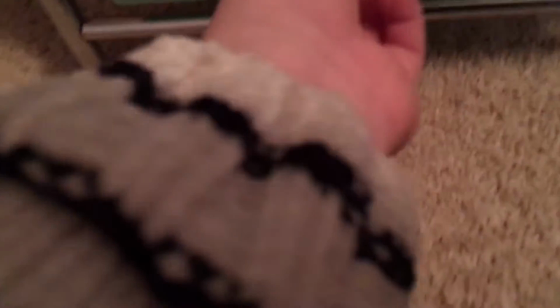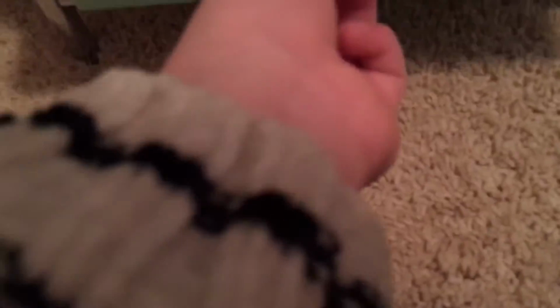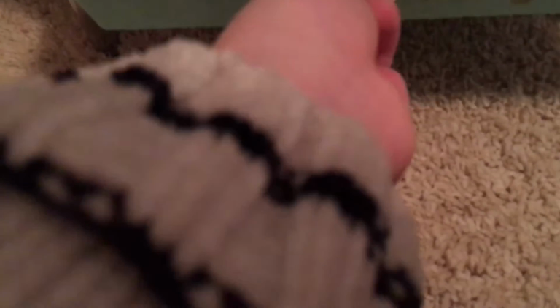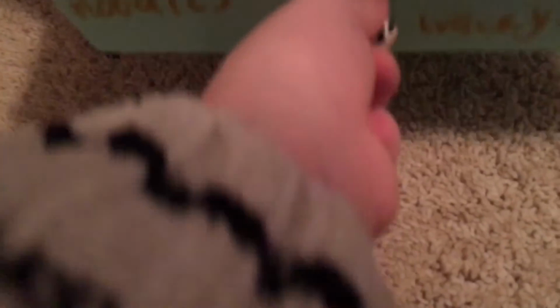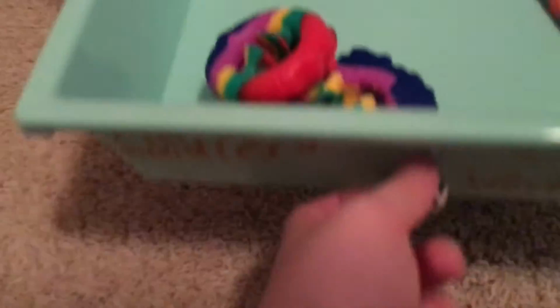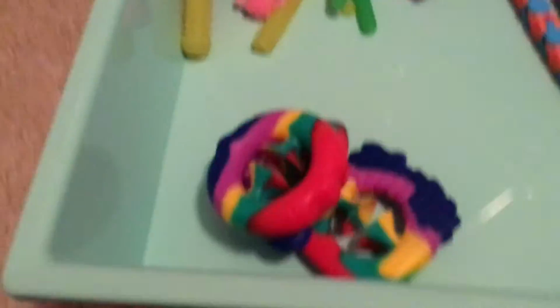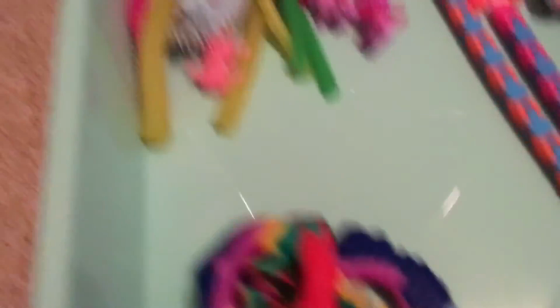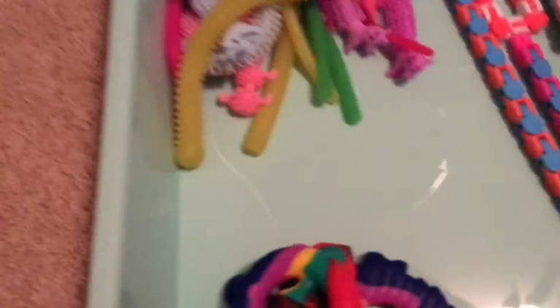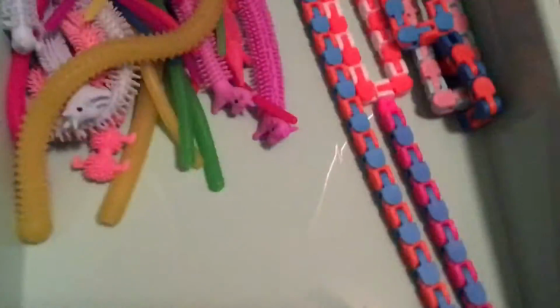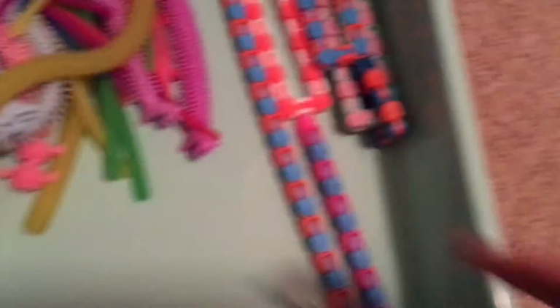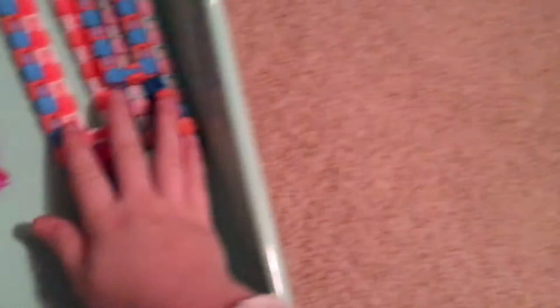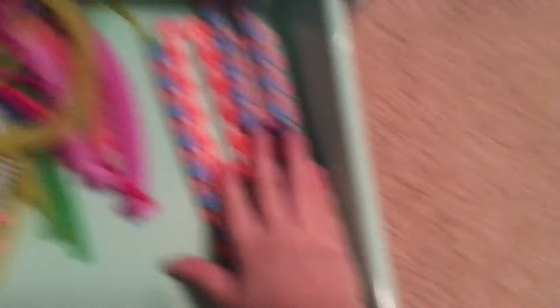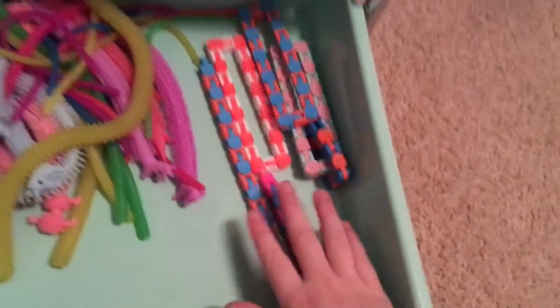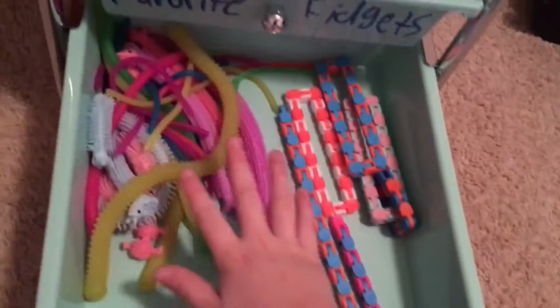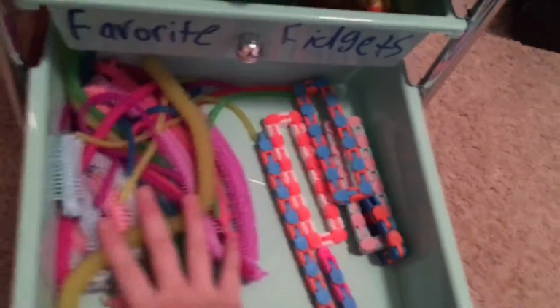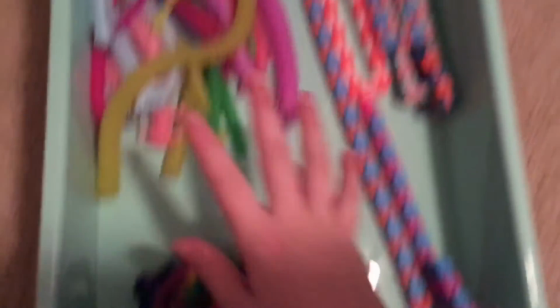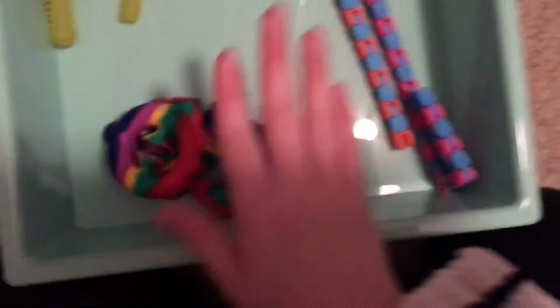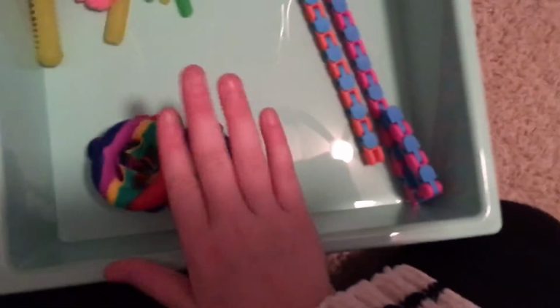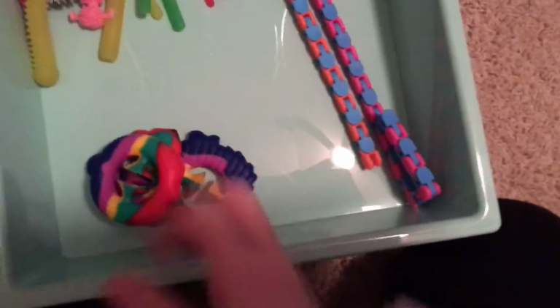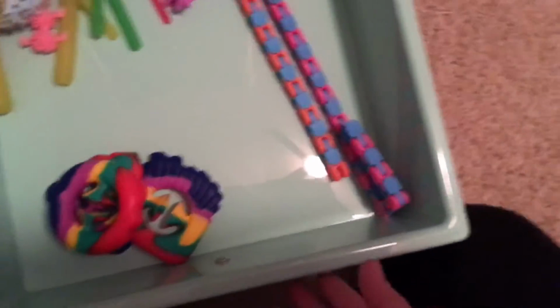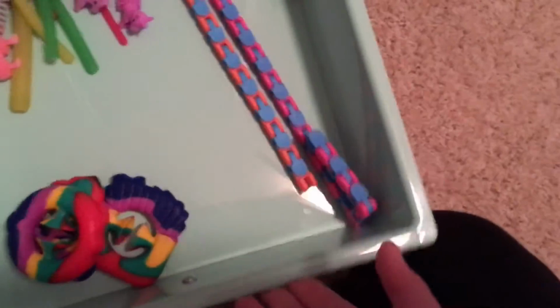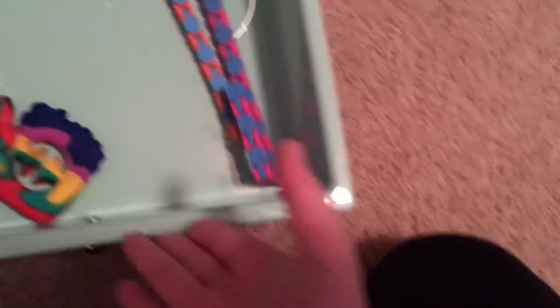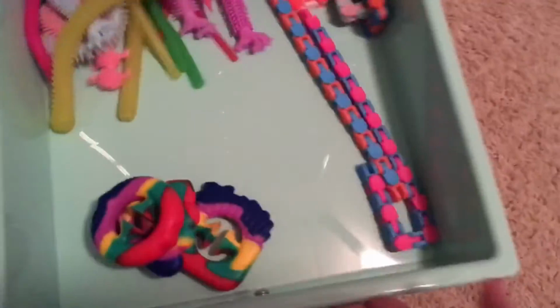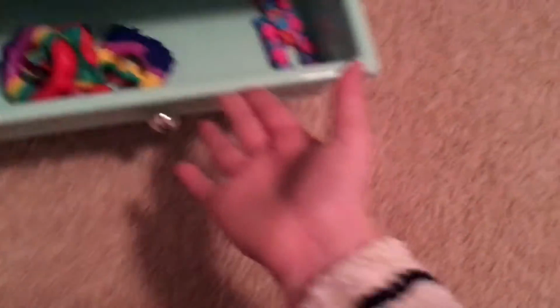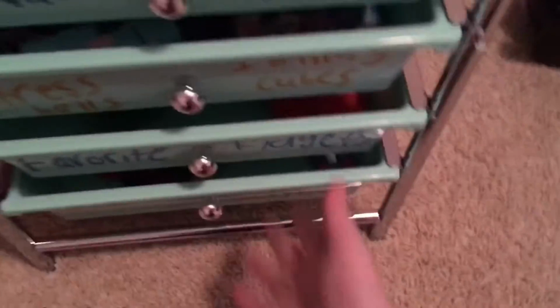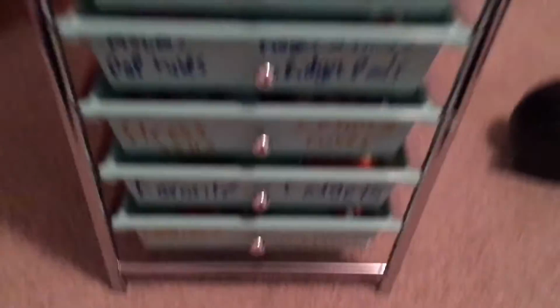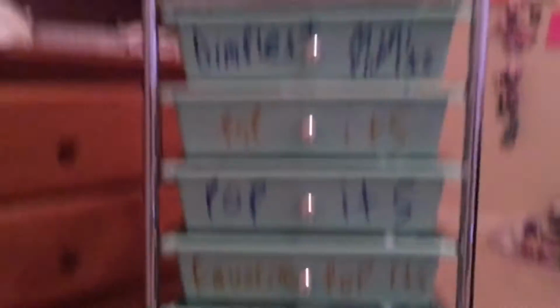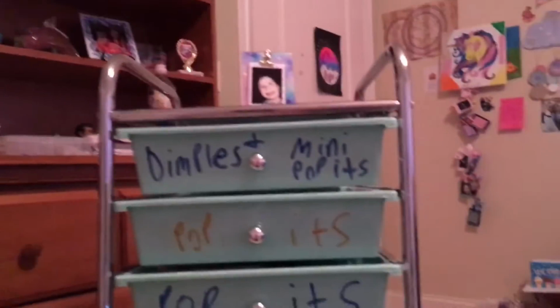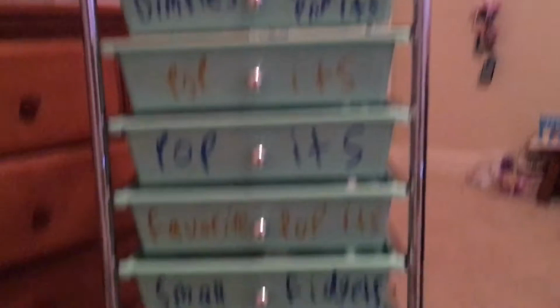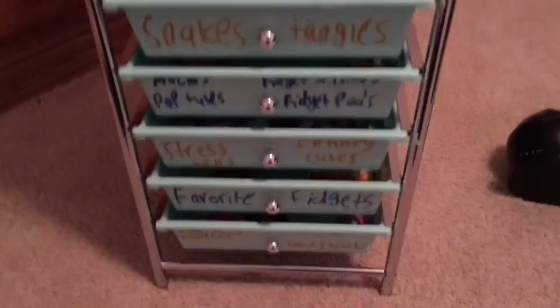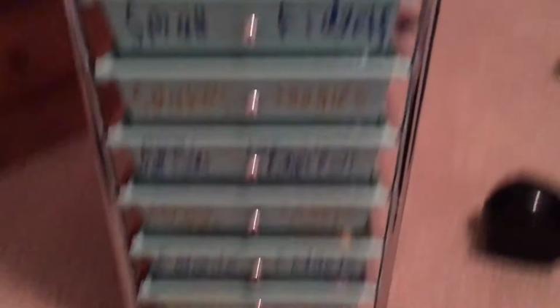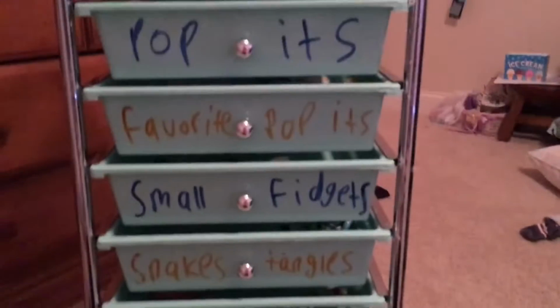And then the last drawer is my monkey noodles, my wacky tracks, and my snappers. So my wacky tracks, my monkey noodles, and my snappers. So that is my whole thing. Thank you guys so much for watching. Bye.